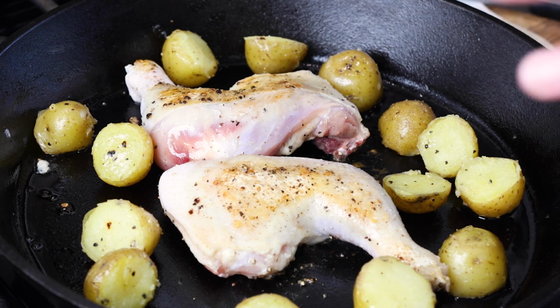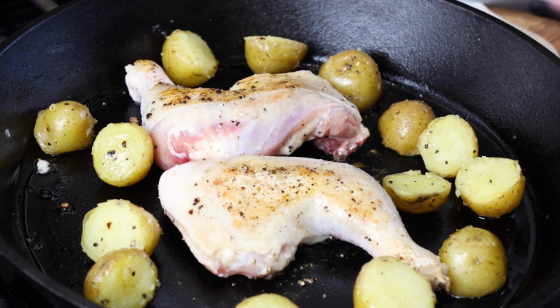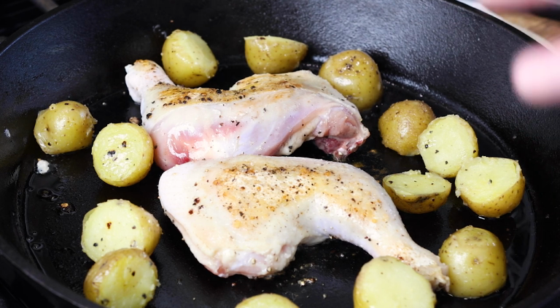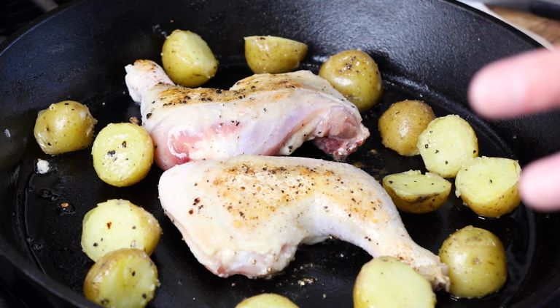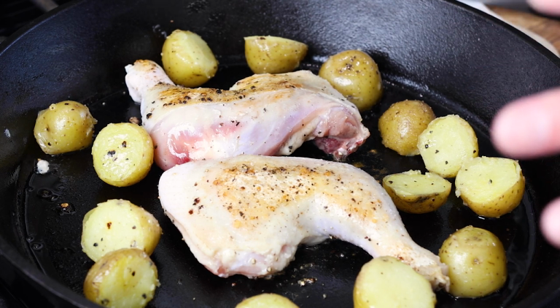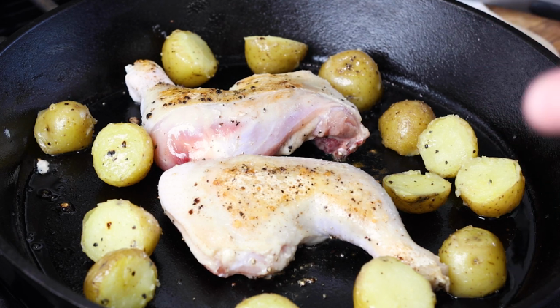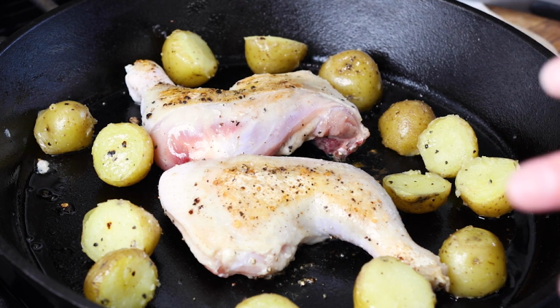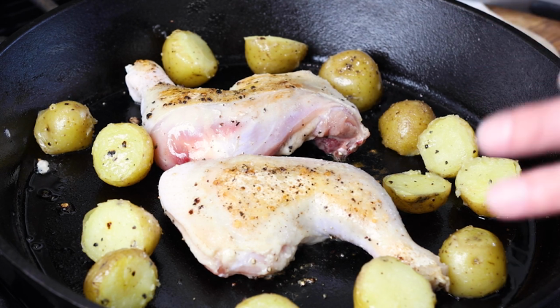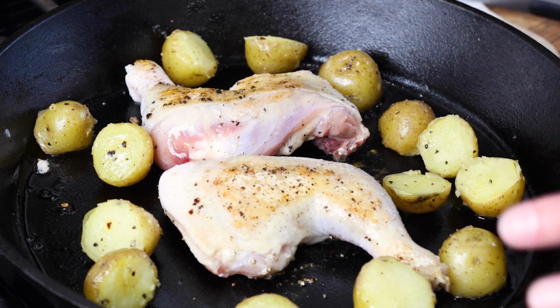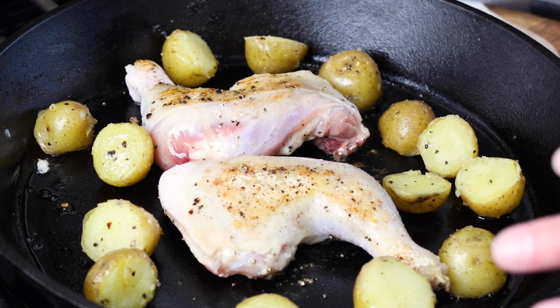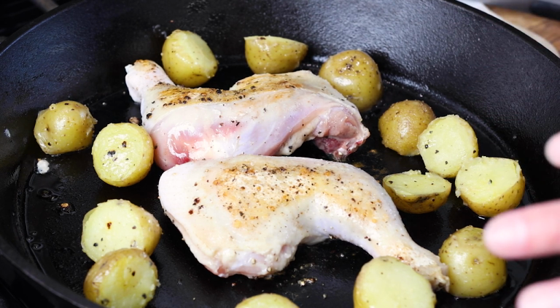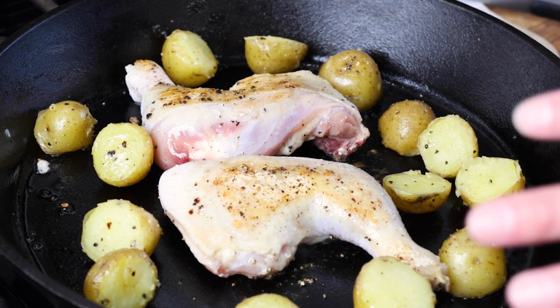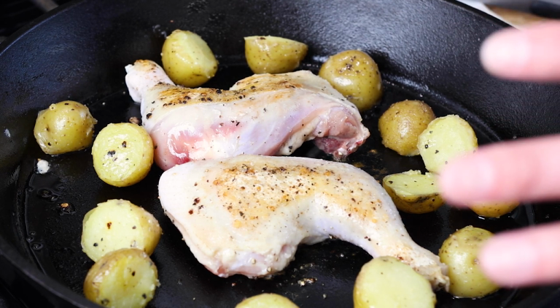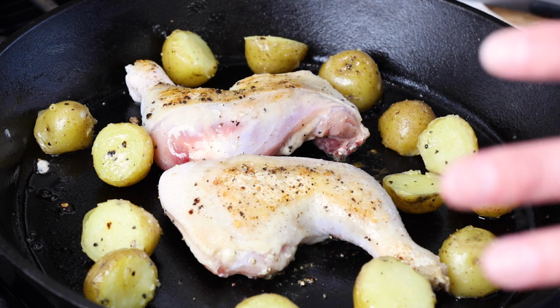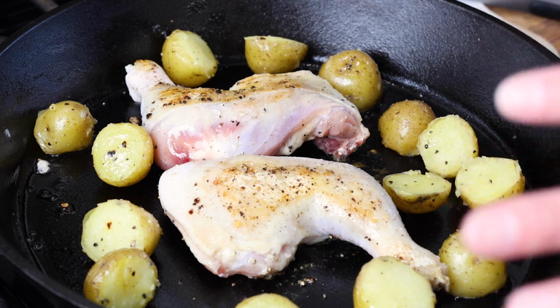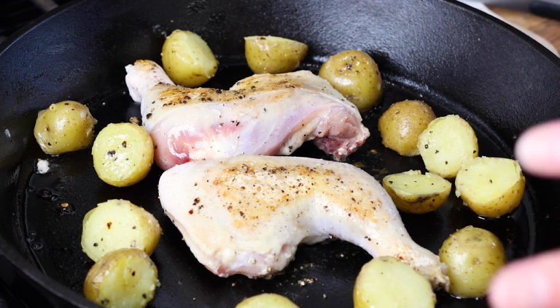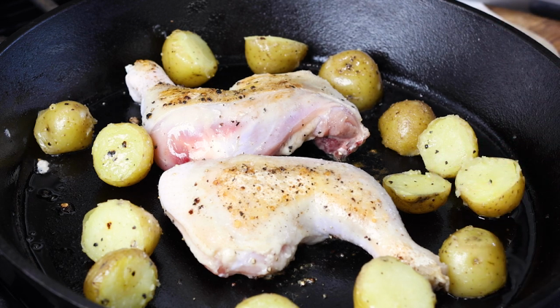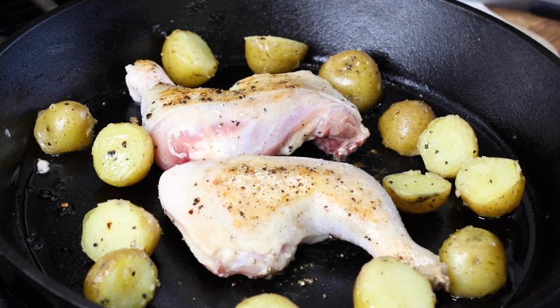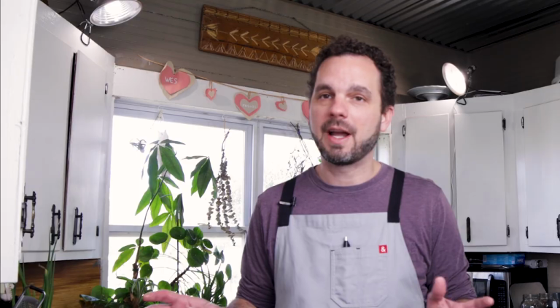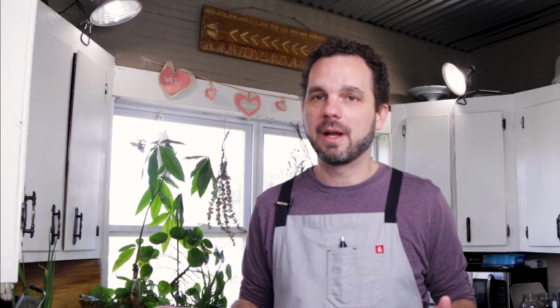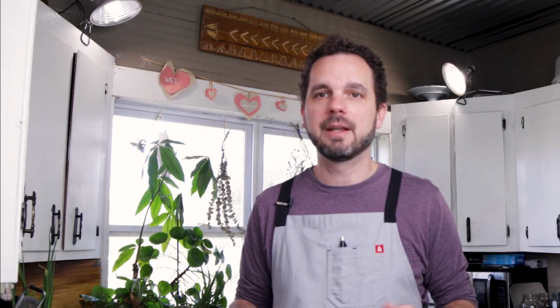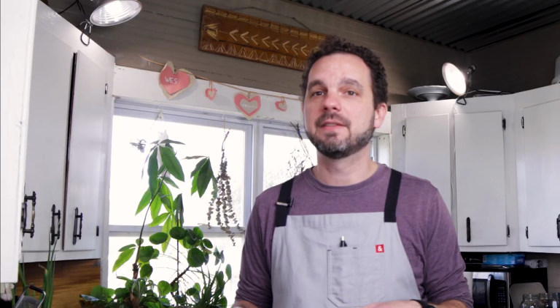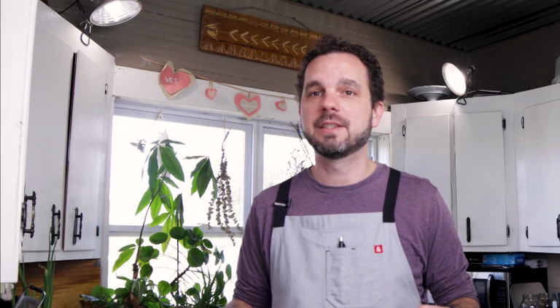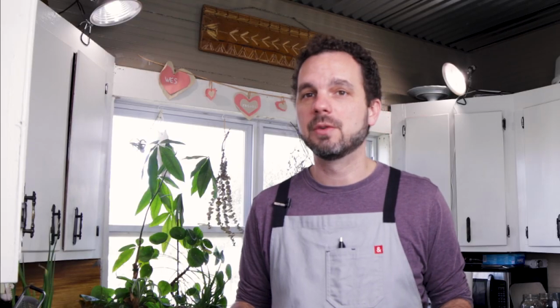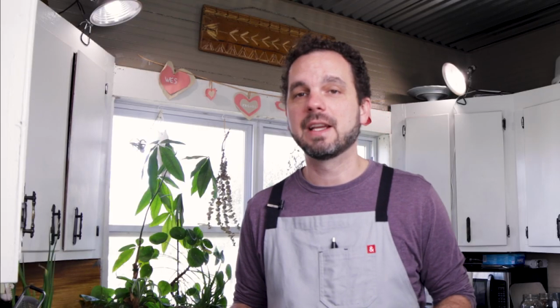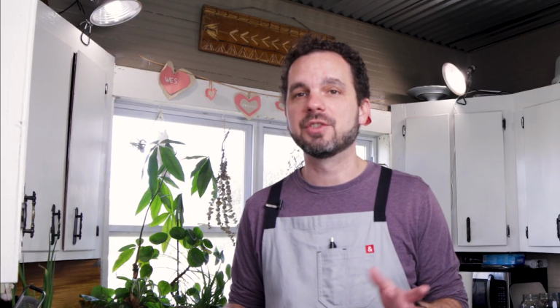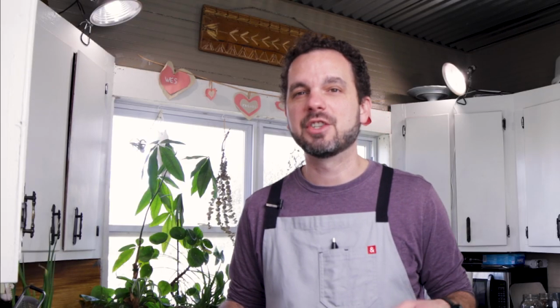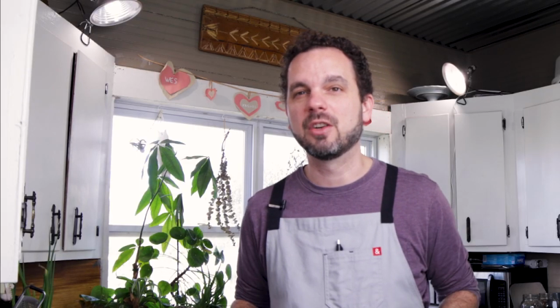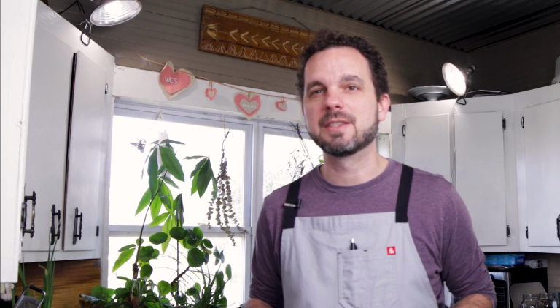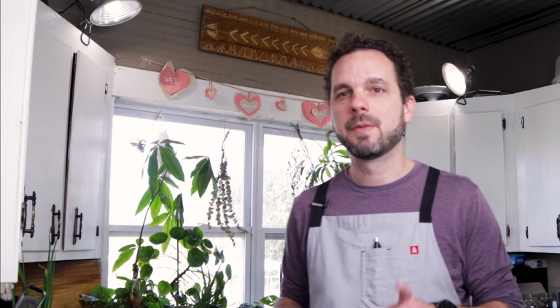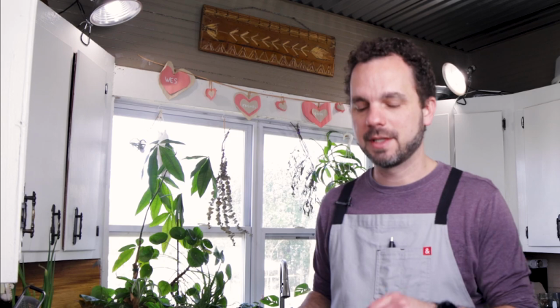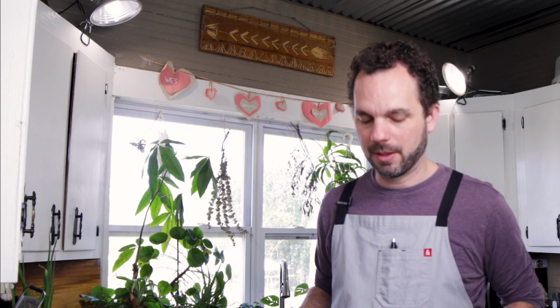It's going to take probably 45 minutes to an hour to finish cooking. I'll probably come through halfway and rotate and just check on it. So we'll see in a little bit.